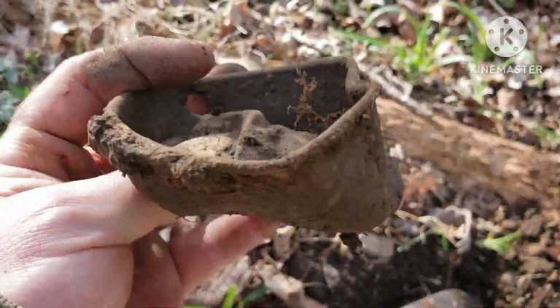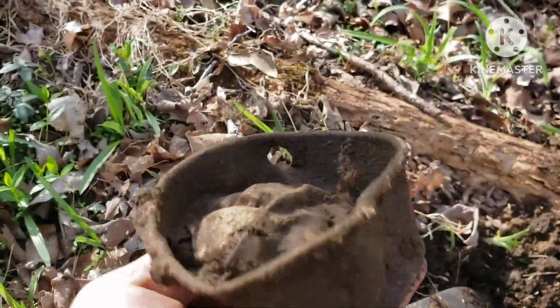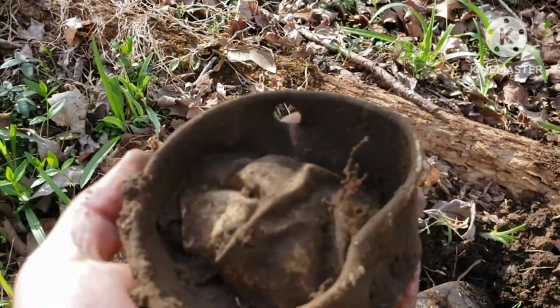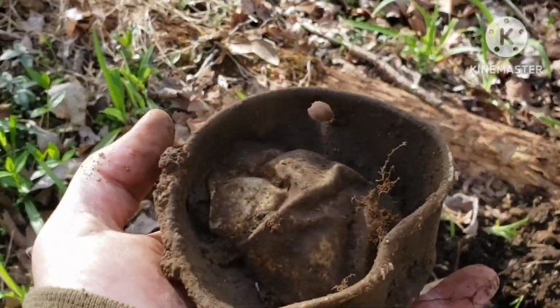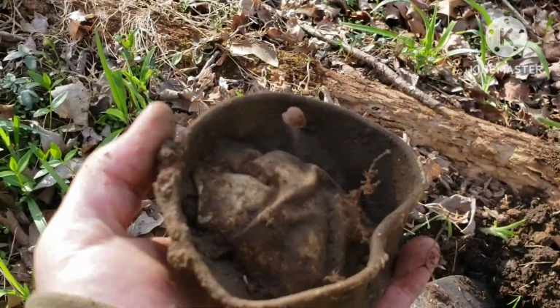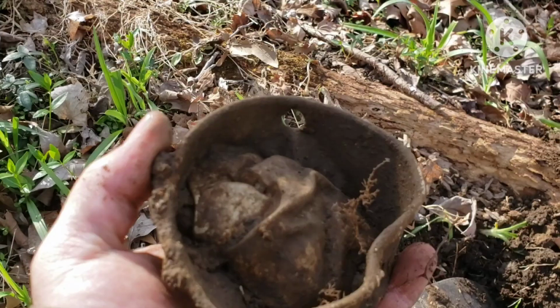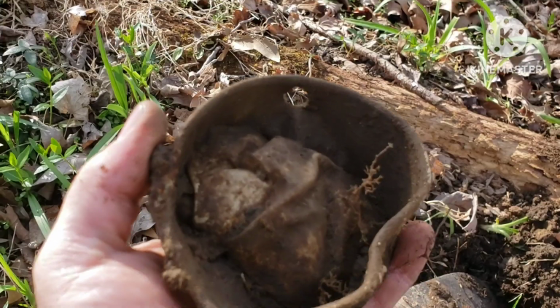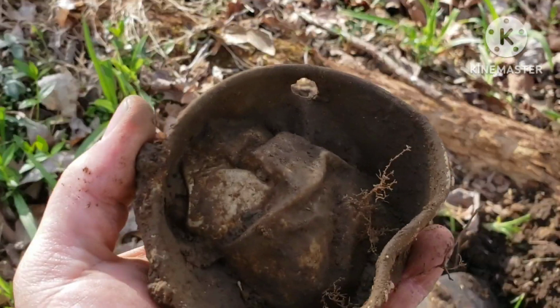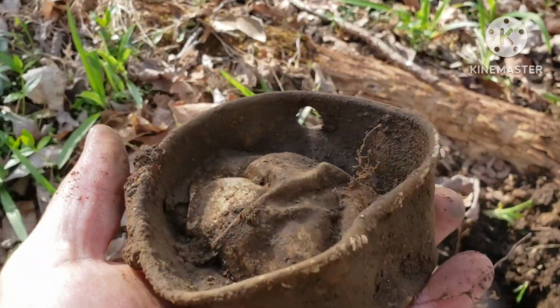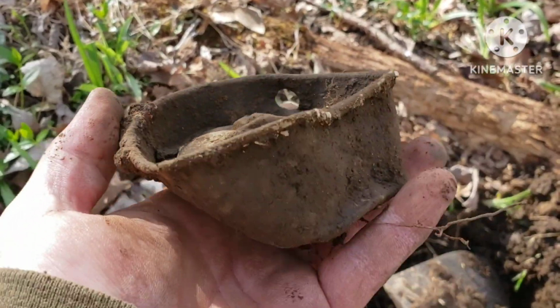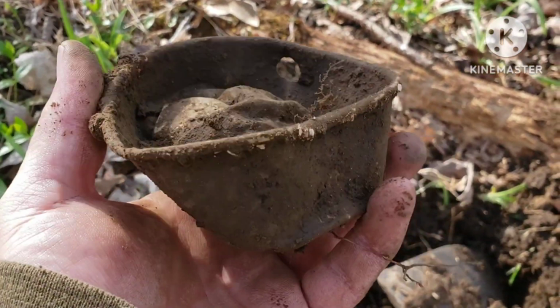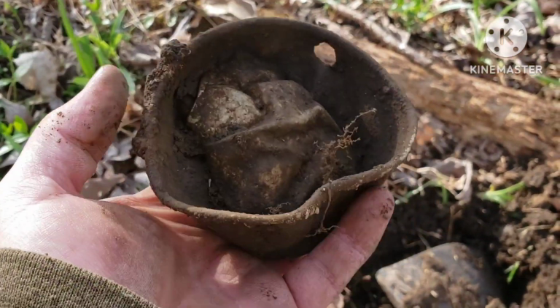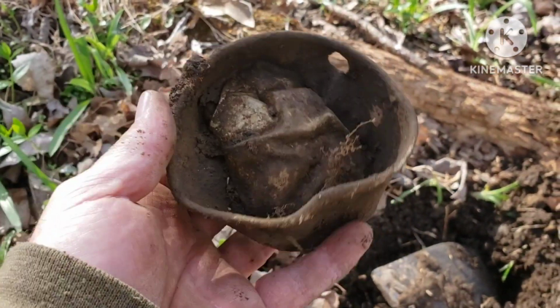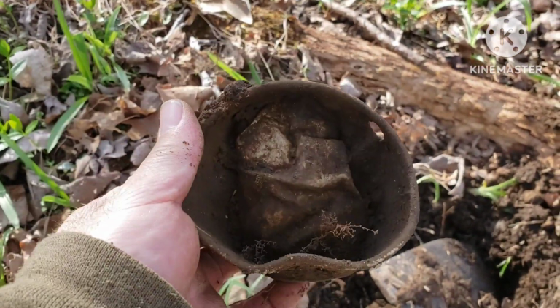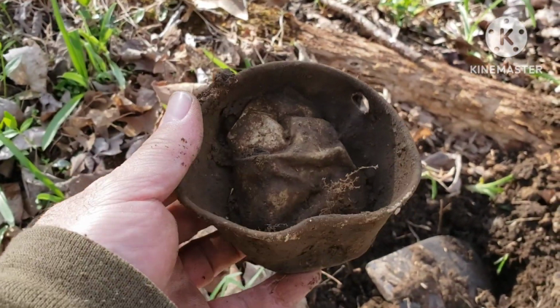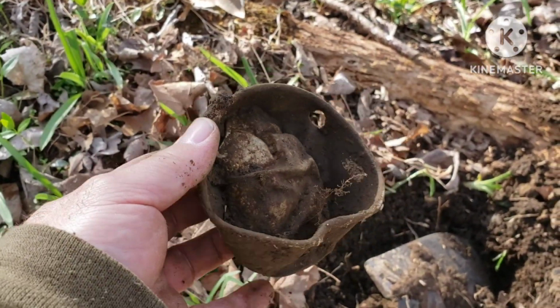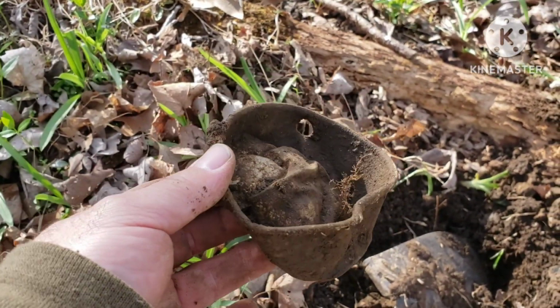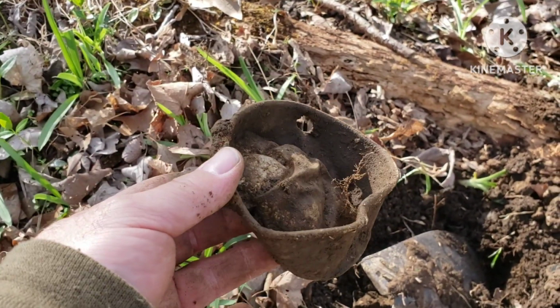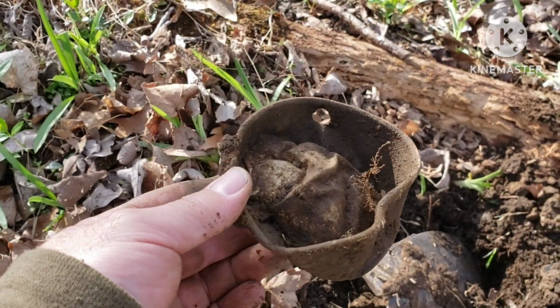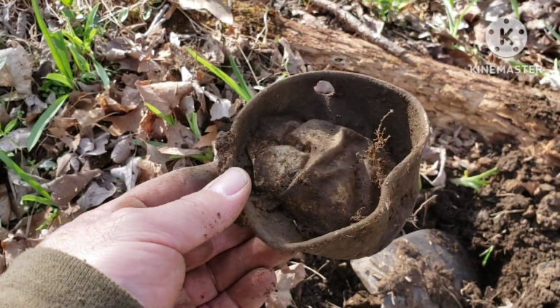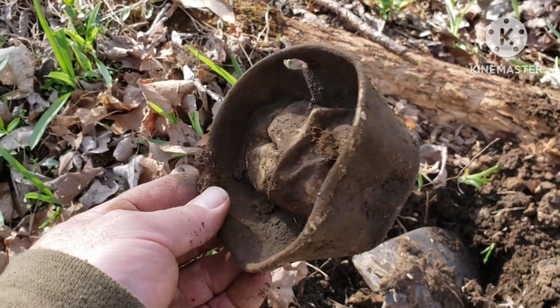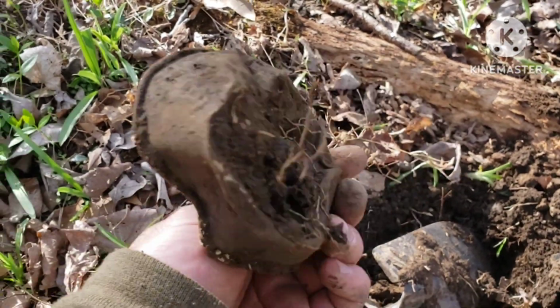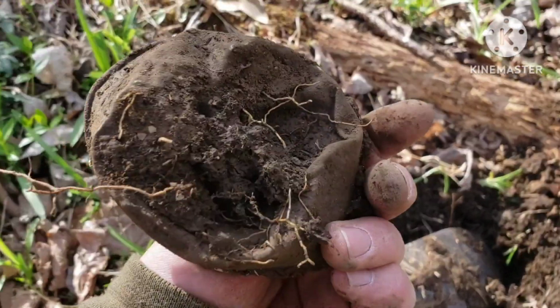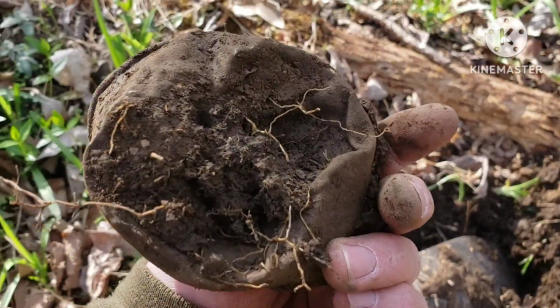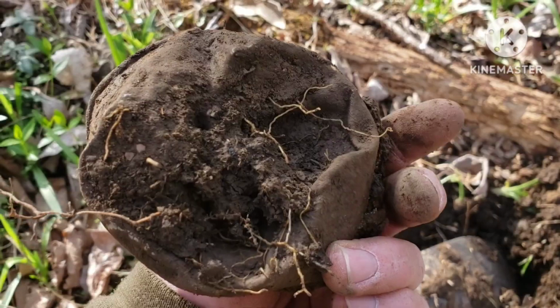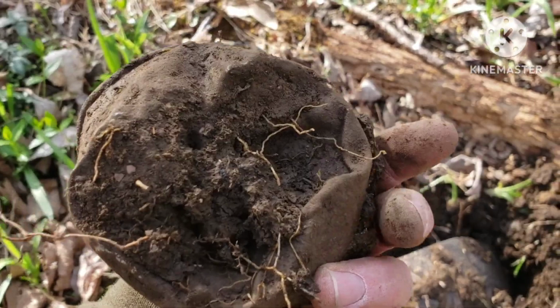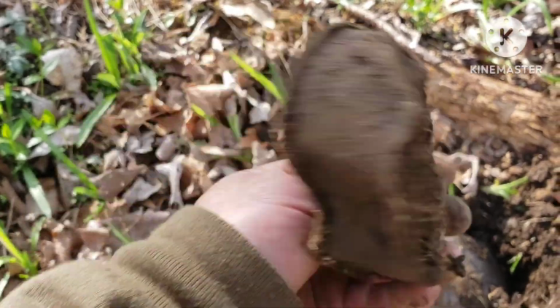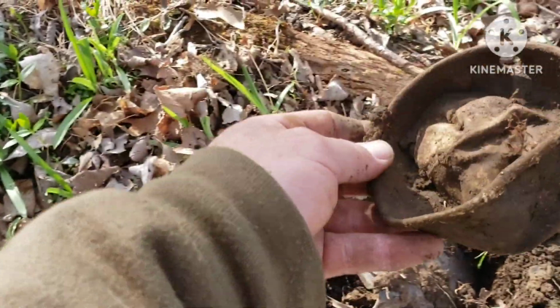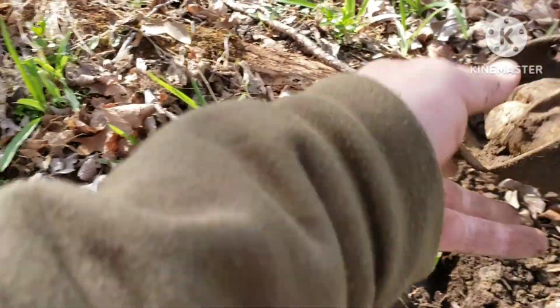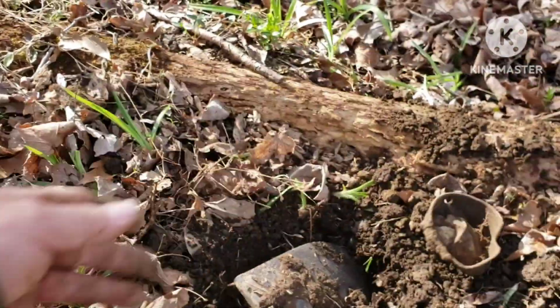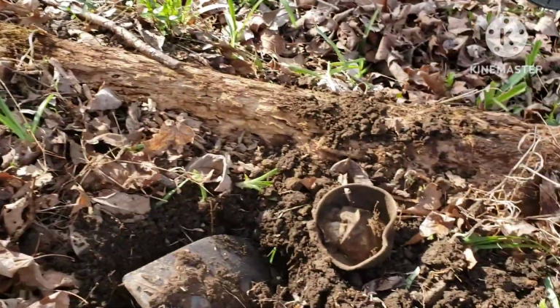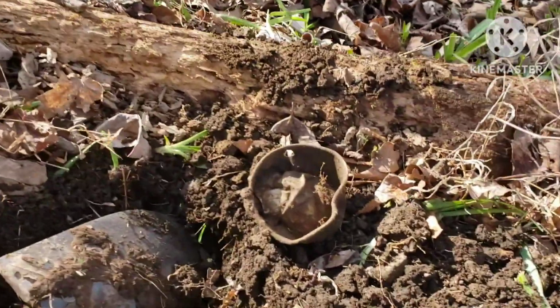That thing there sure reads good. It's windy. Probably a dipper — I don't know, that'd be my guess. It's hard to tell, but it sure did ring up good though.